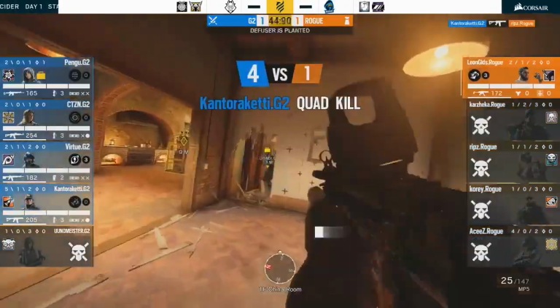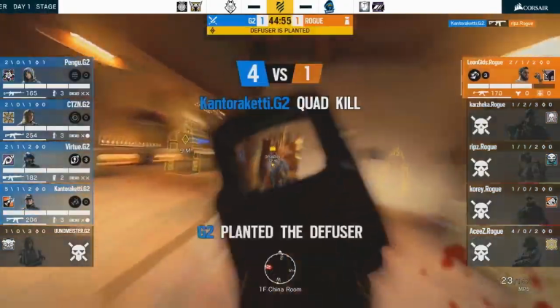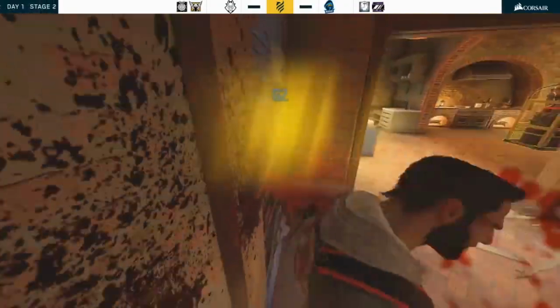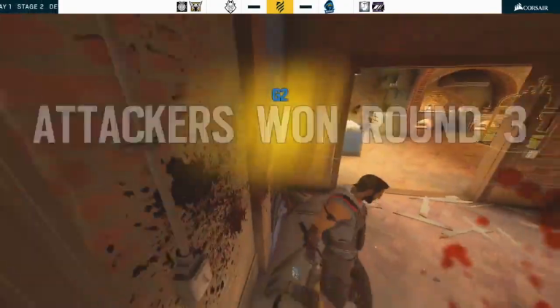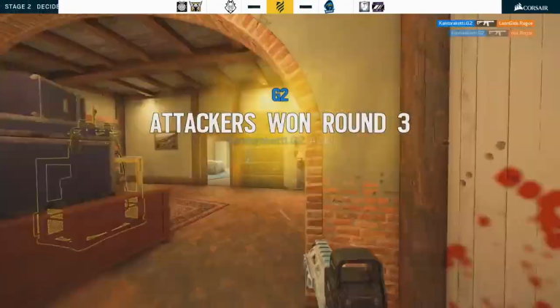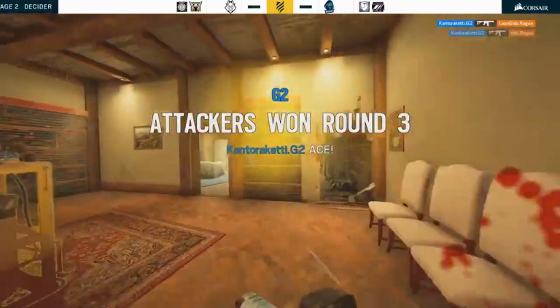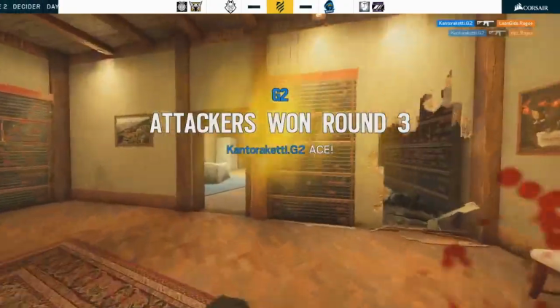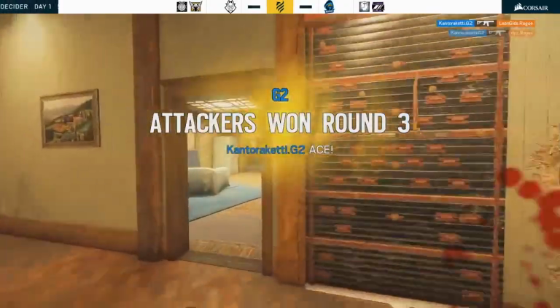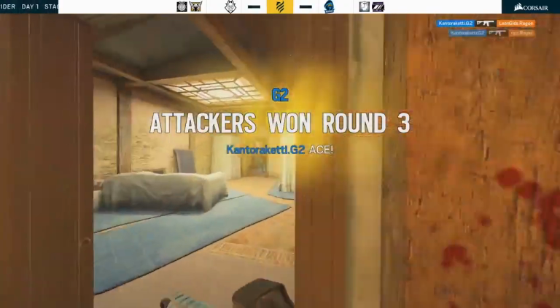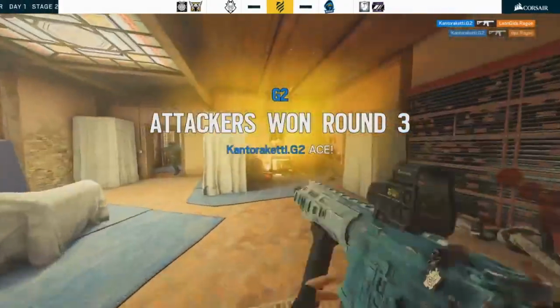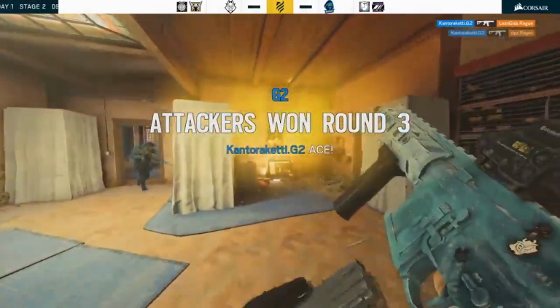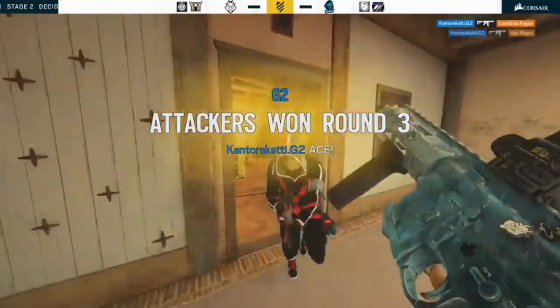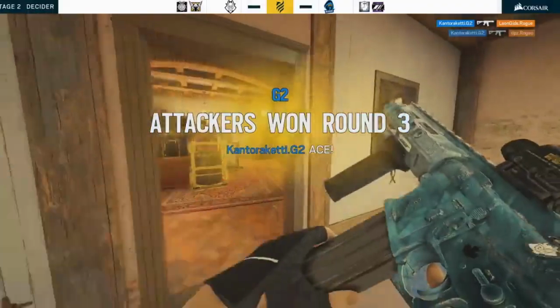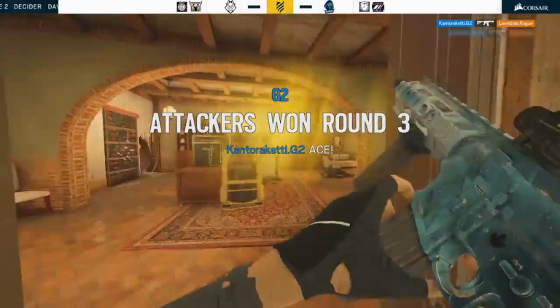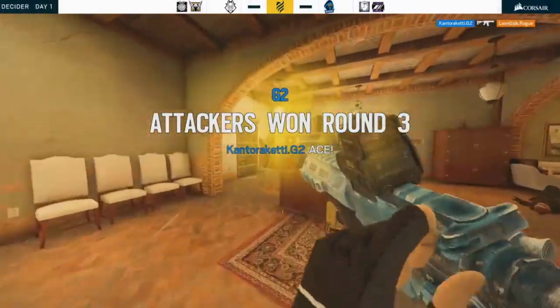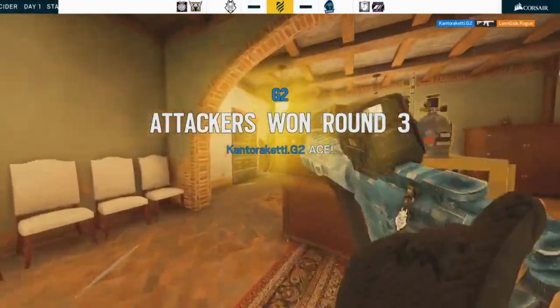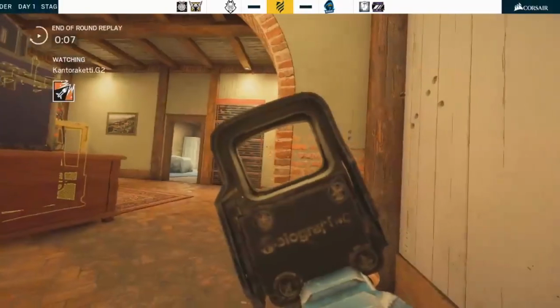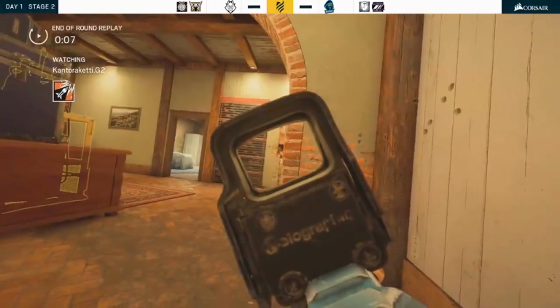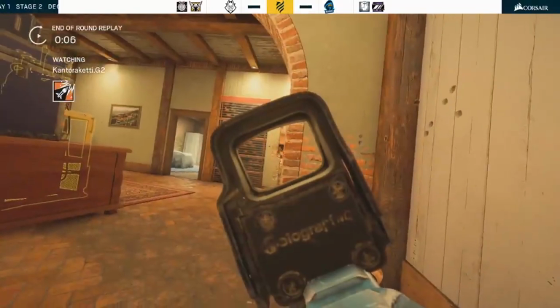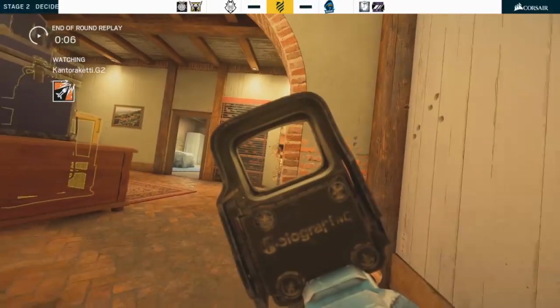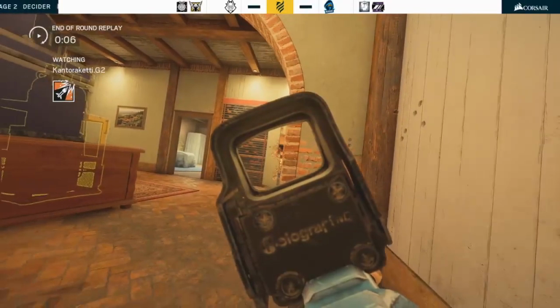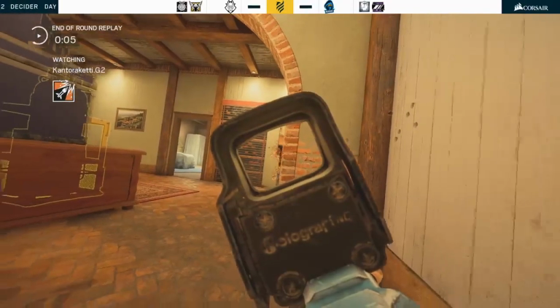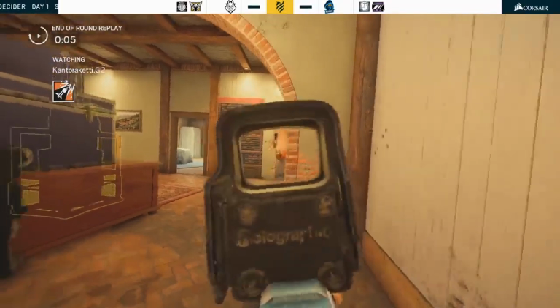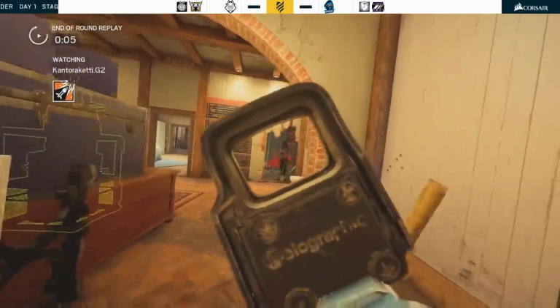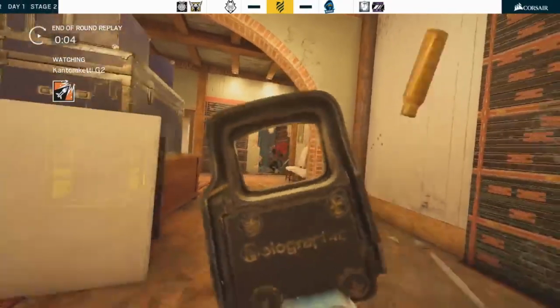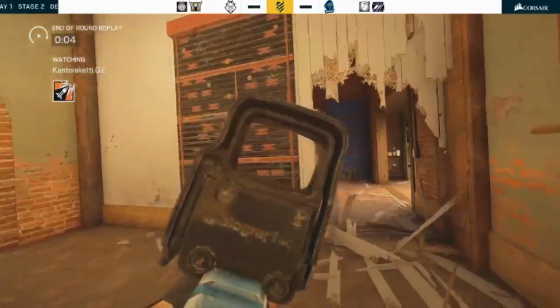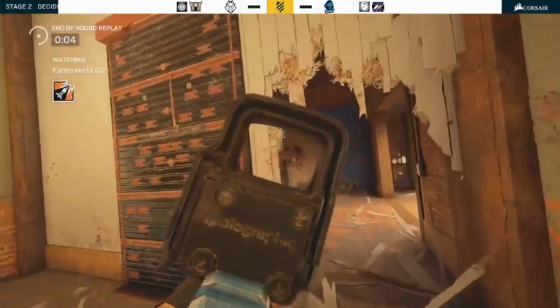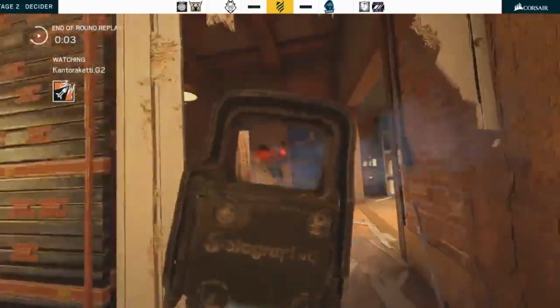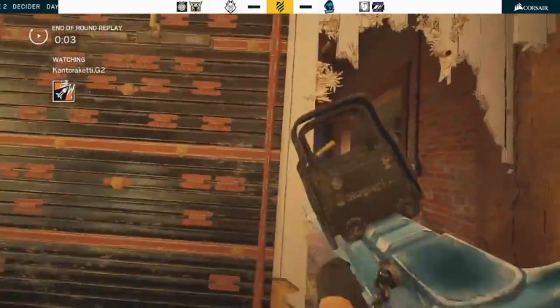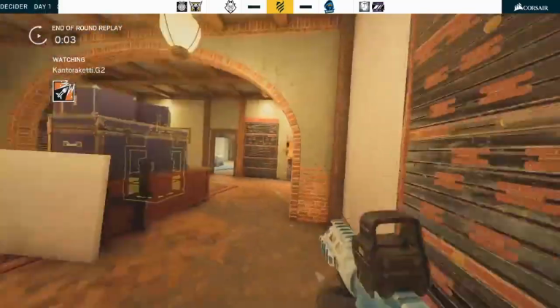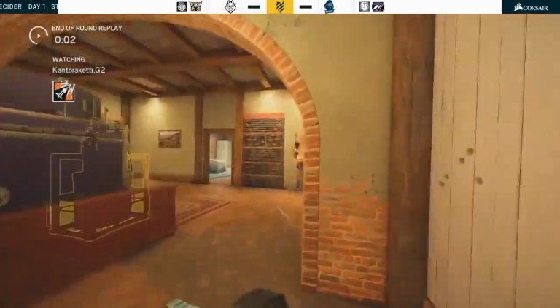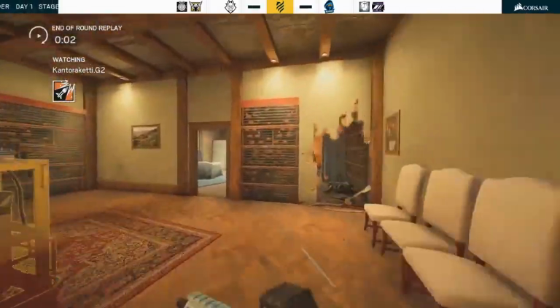Finally, his speed helps him get downstairs for the clutch attempt just in time to give Kanto the ace through a hole that unfortunately he didn't get a chance to make himself for a surprise entry. Unfortunate.